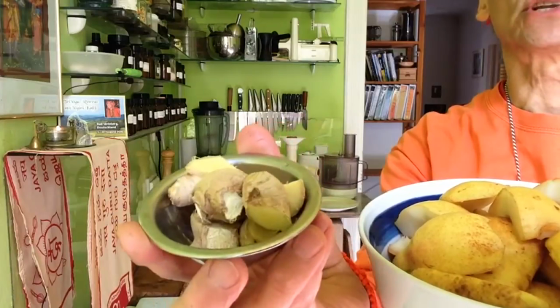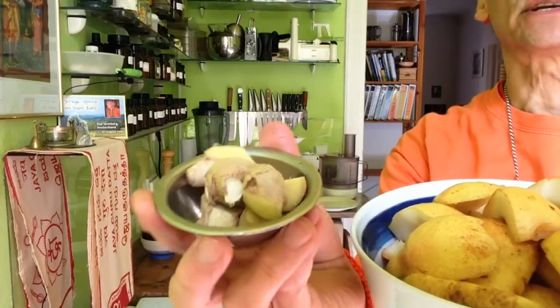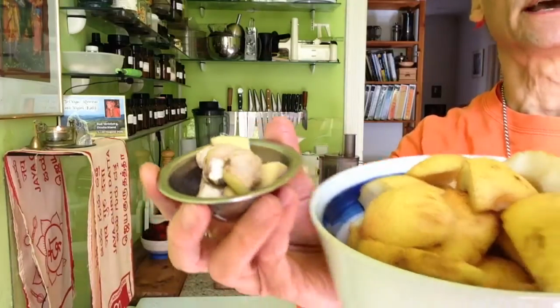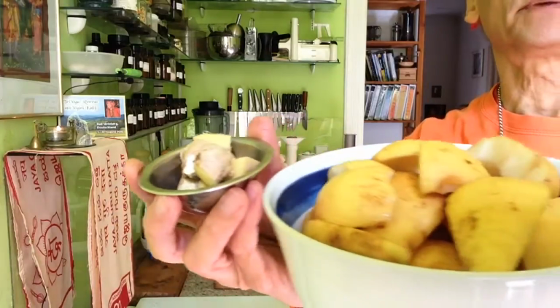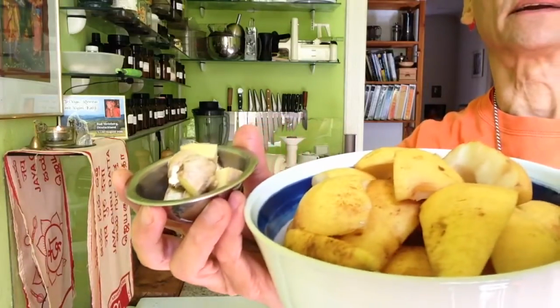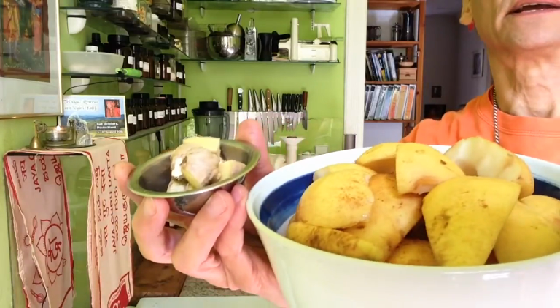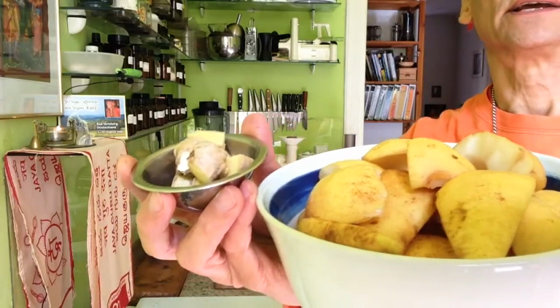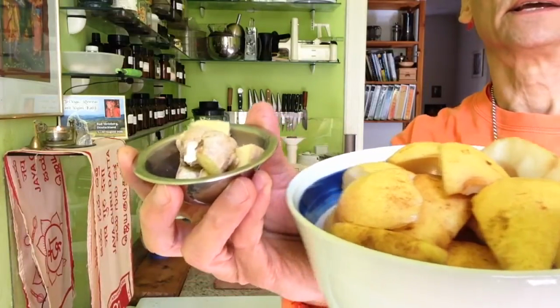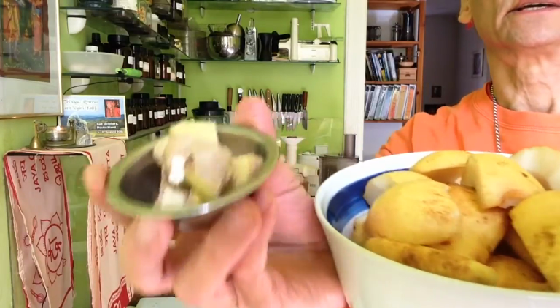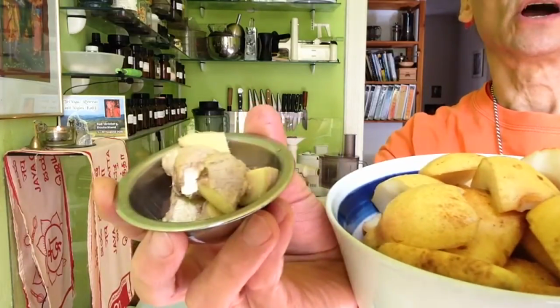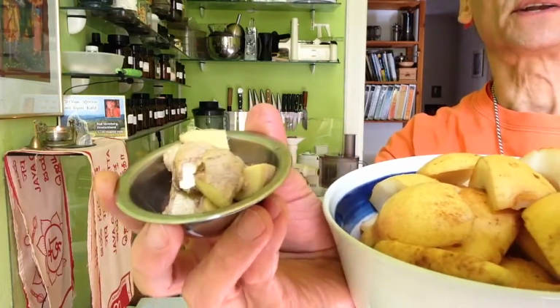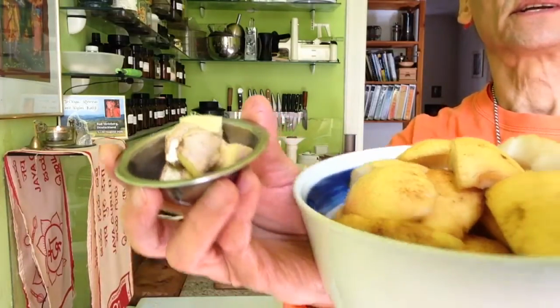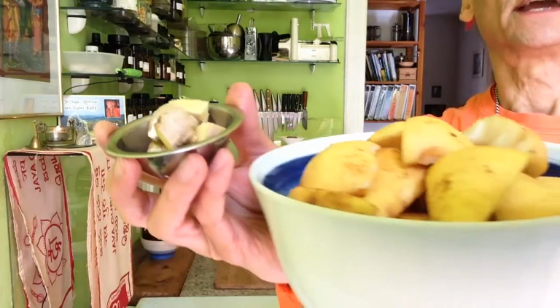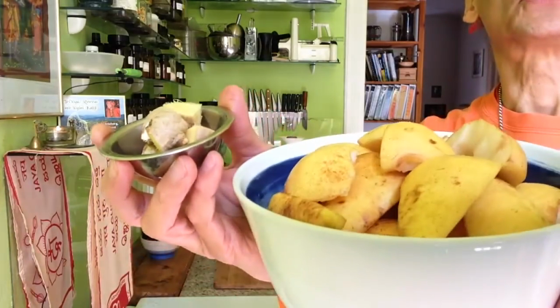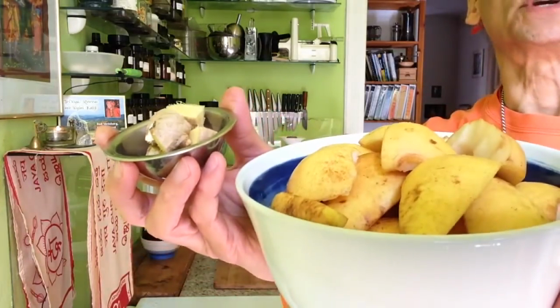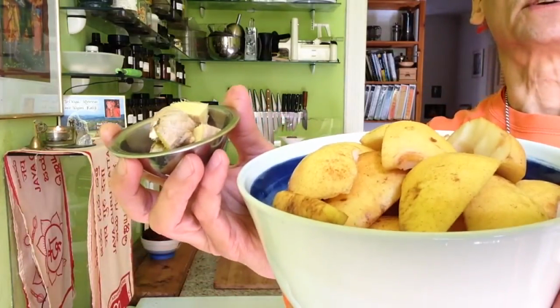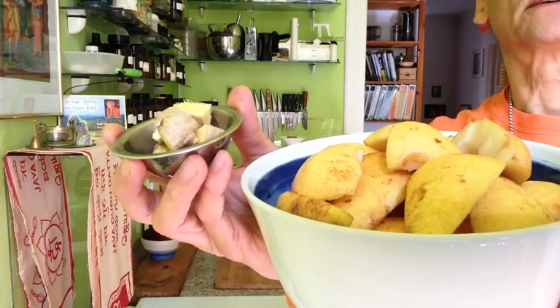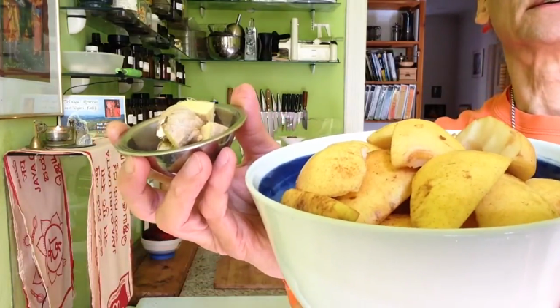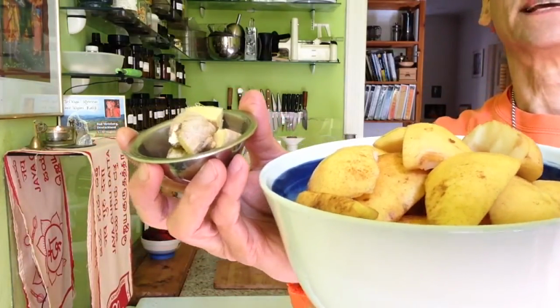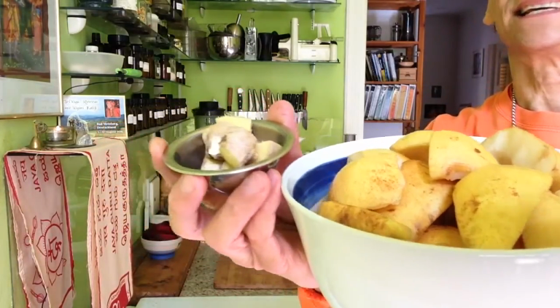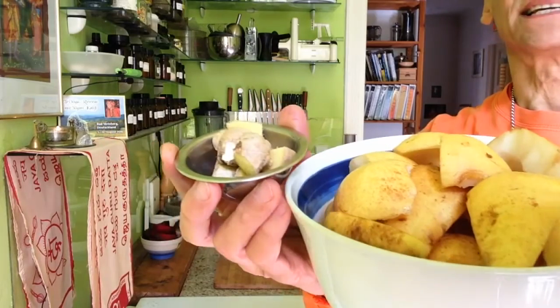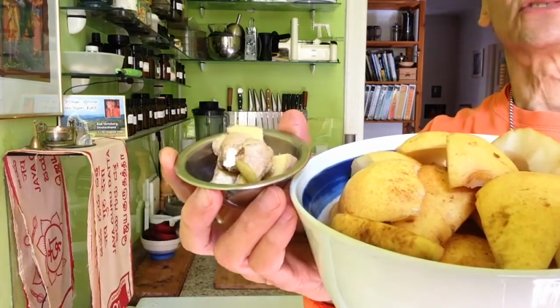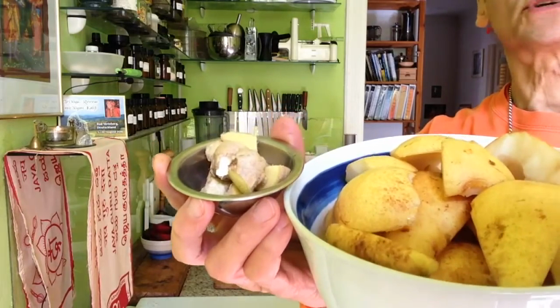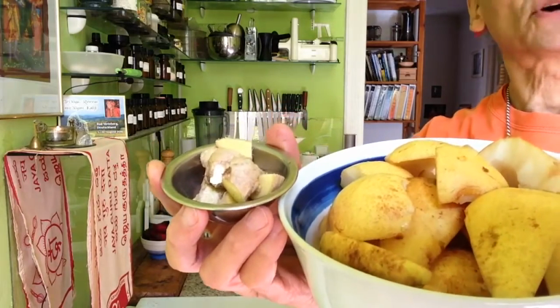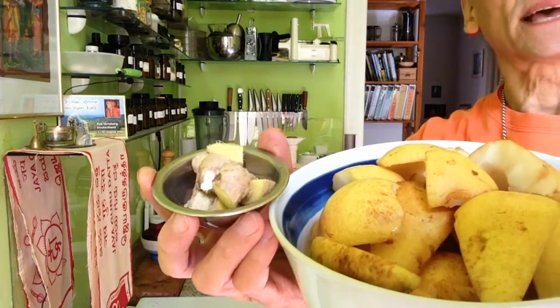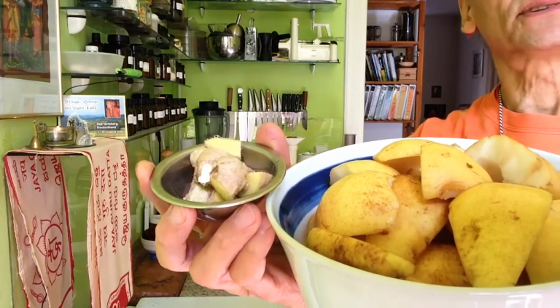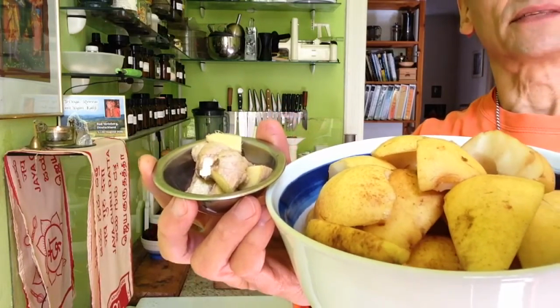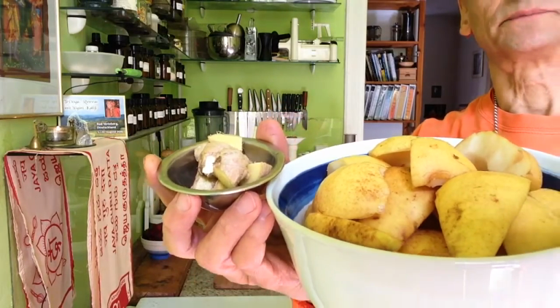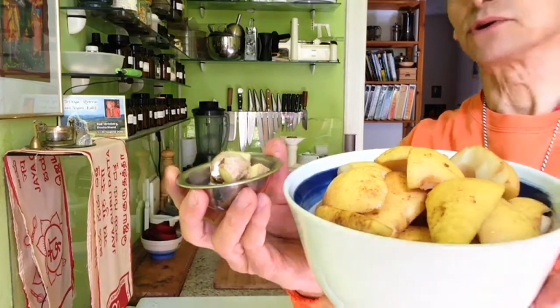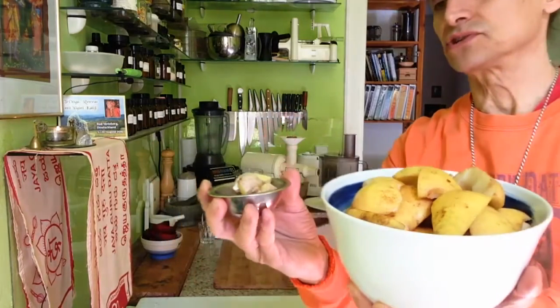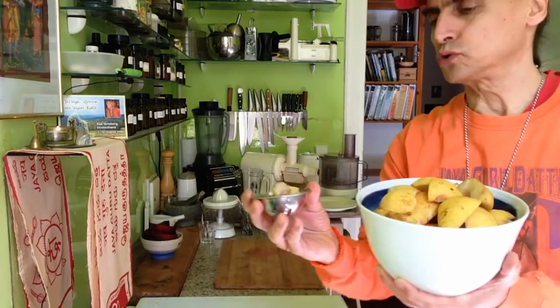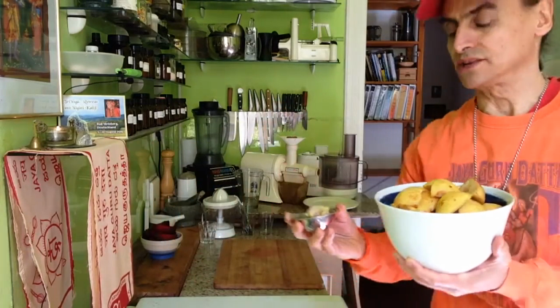Ginger and pear — hot and sweet. It works so nicely together. I was so surprised.